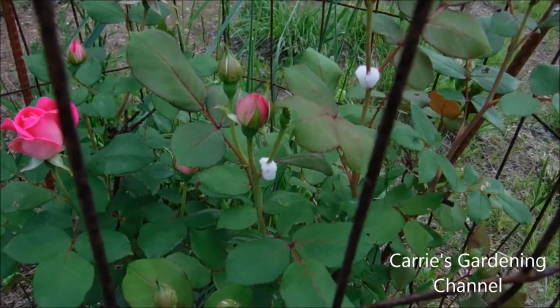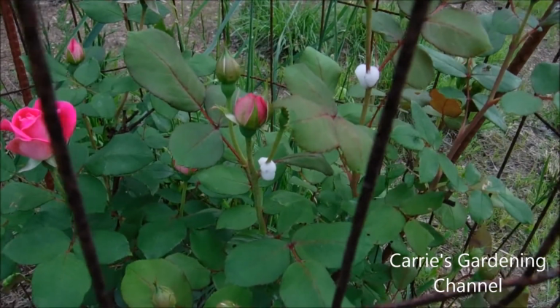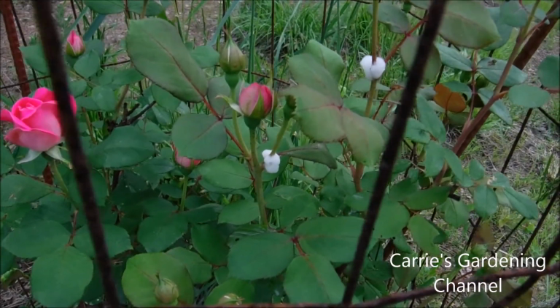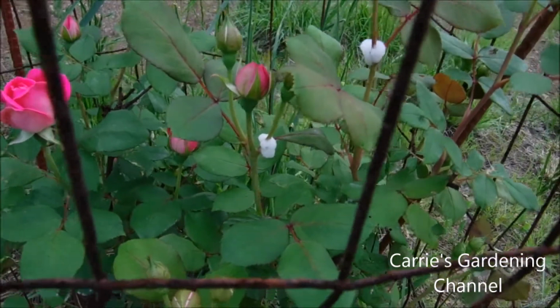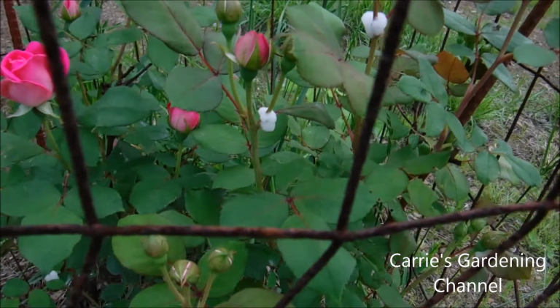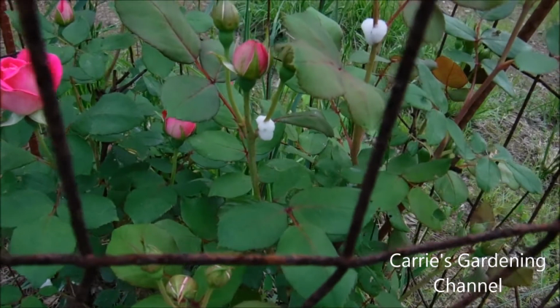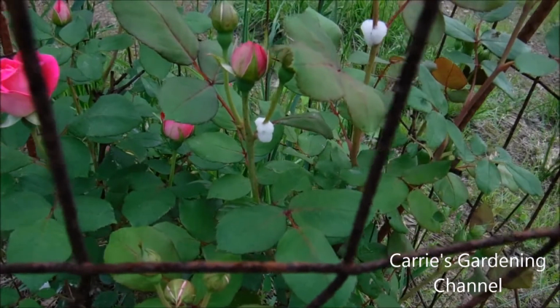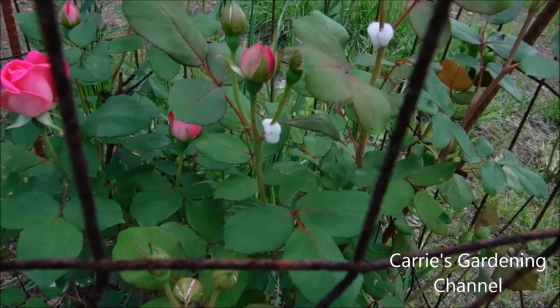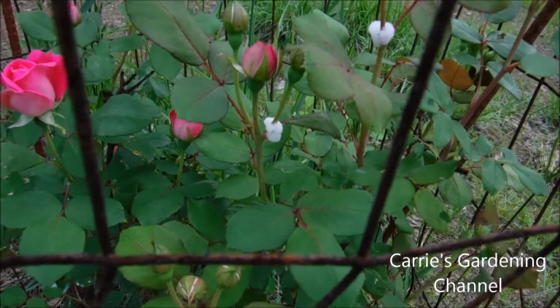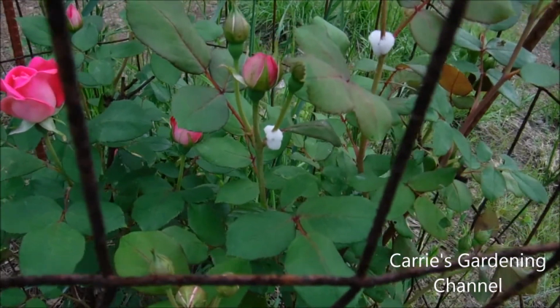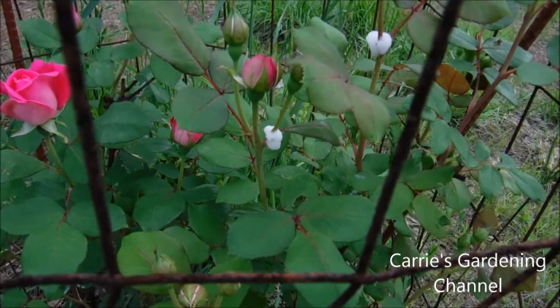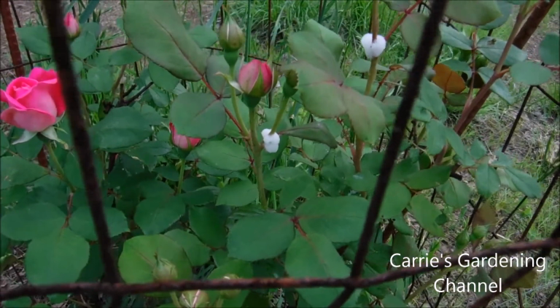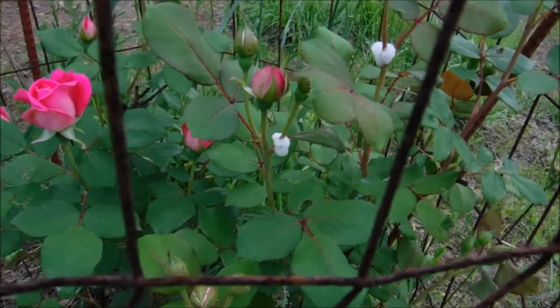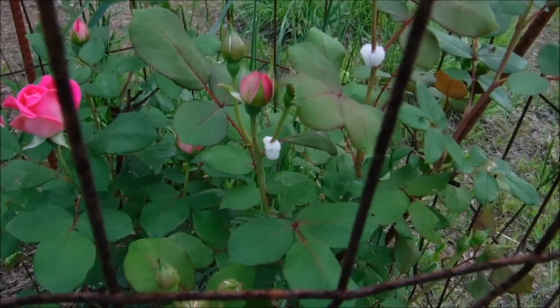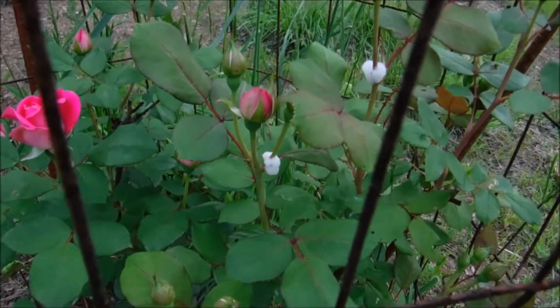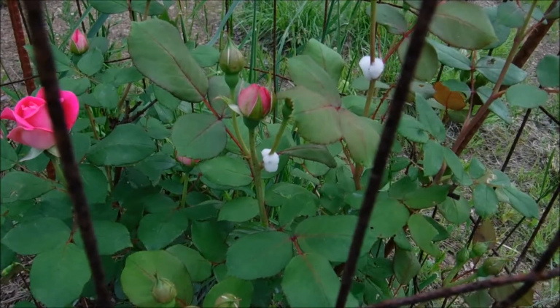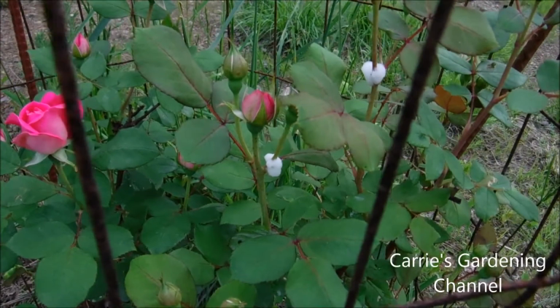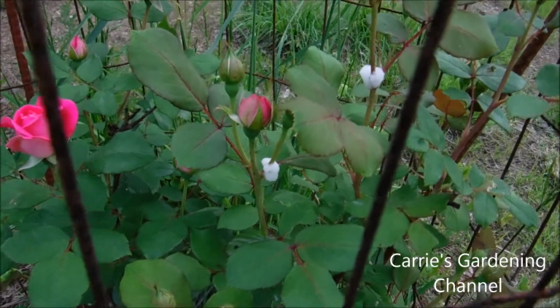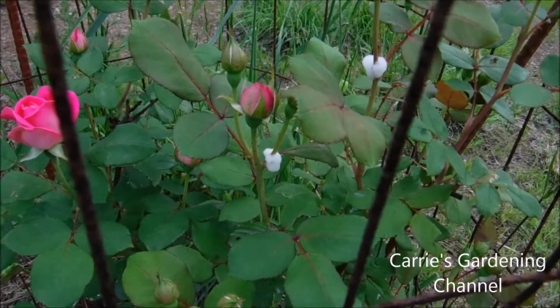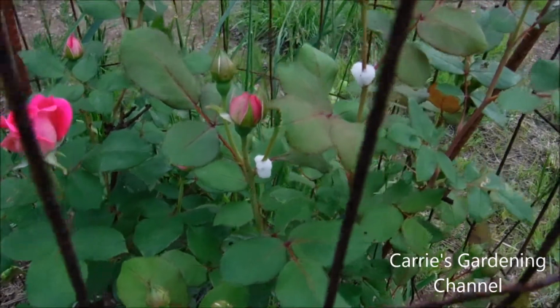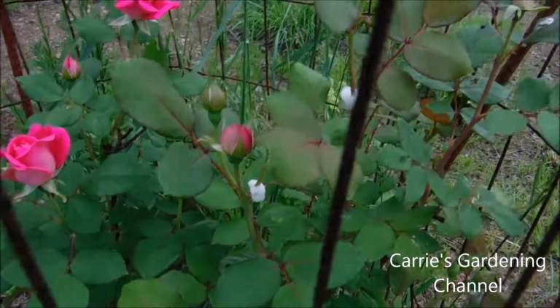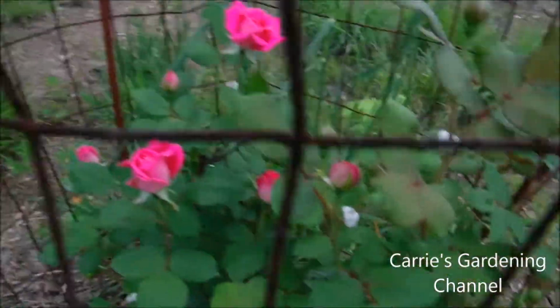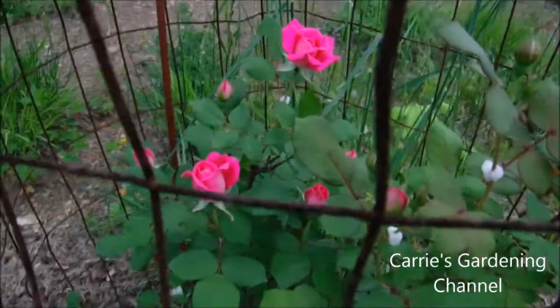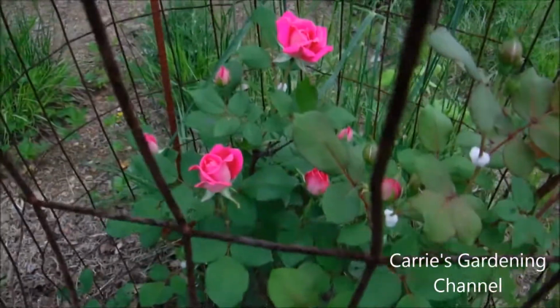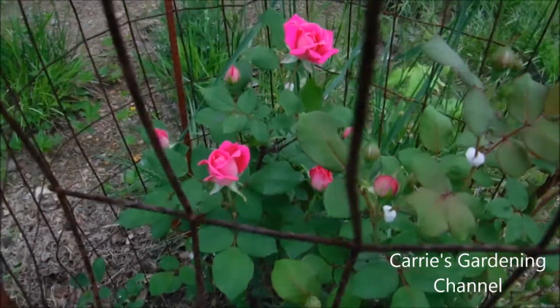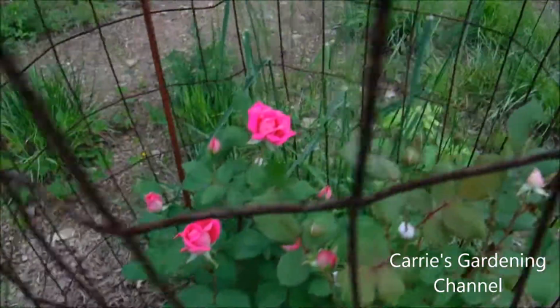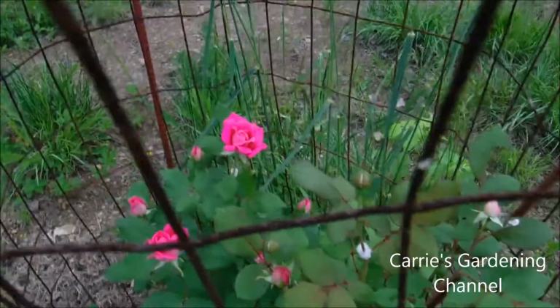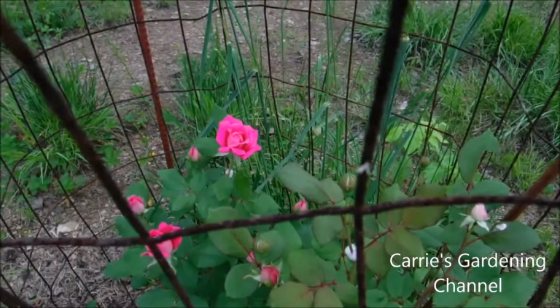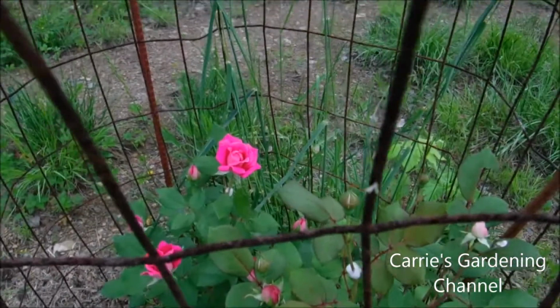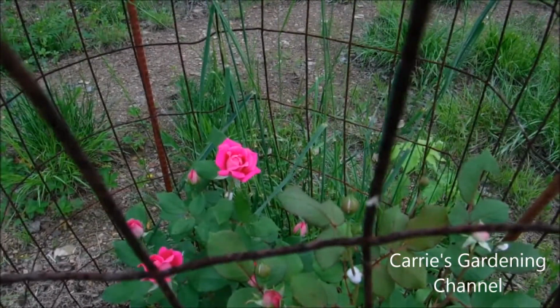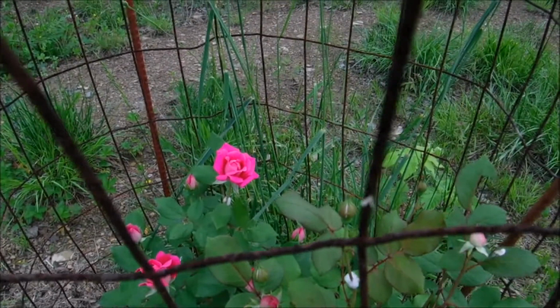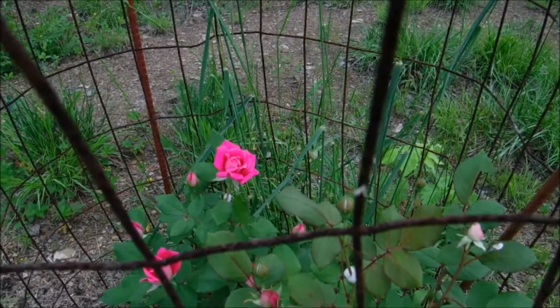The larvae are actually protected by that white foam. You have to get the white foam off so you can kill the larvae, because they will damage your plants. So that's not a good thing. But I just wanted to show you my pink double knockout rose.